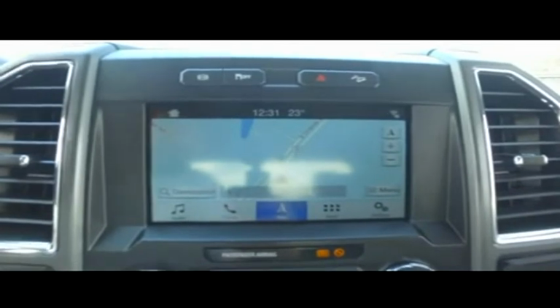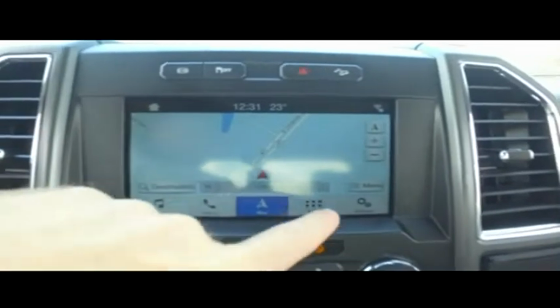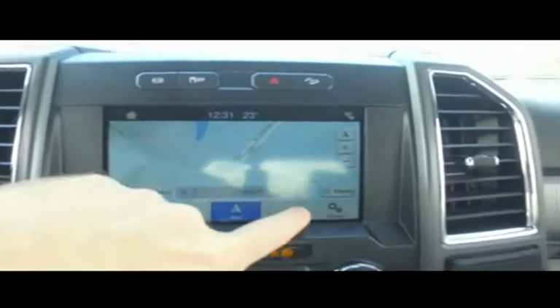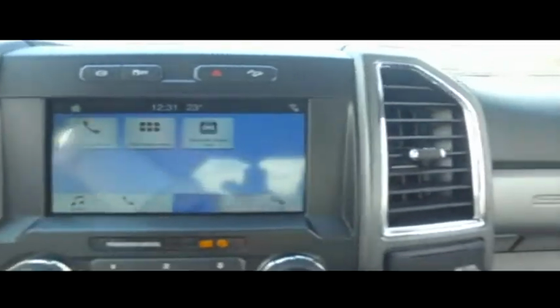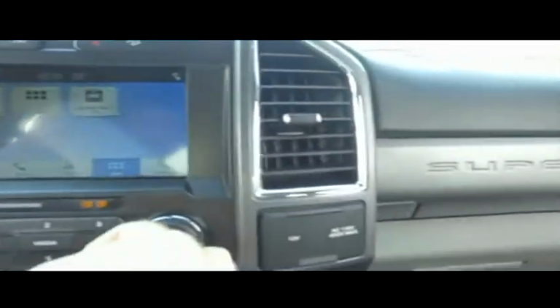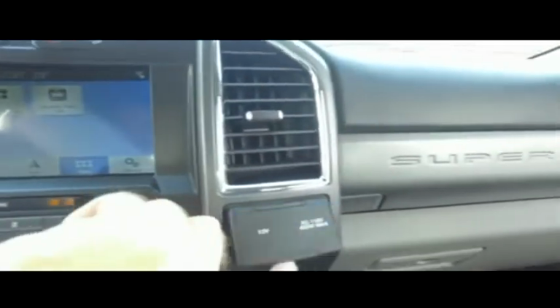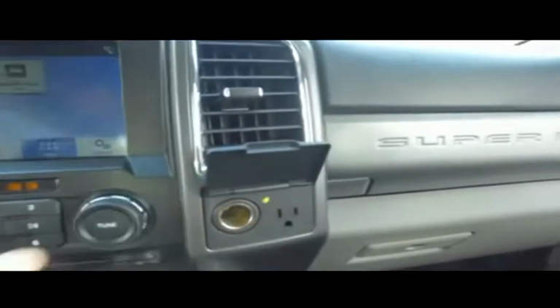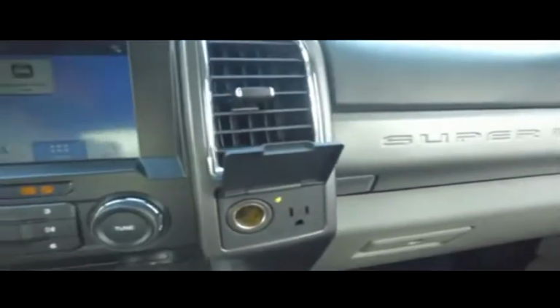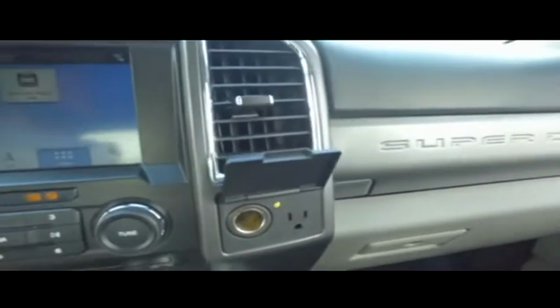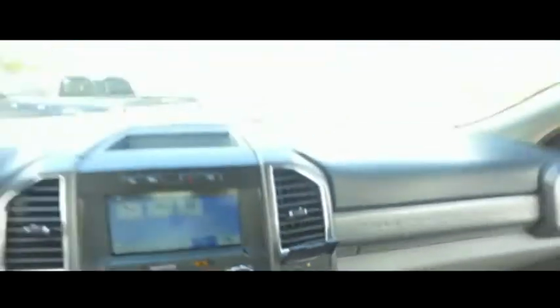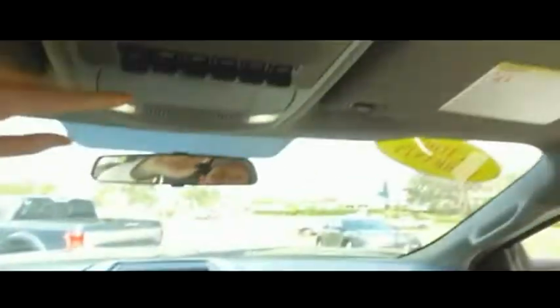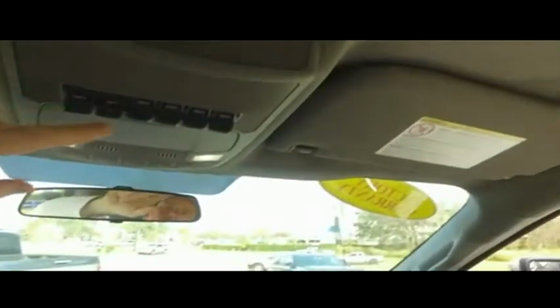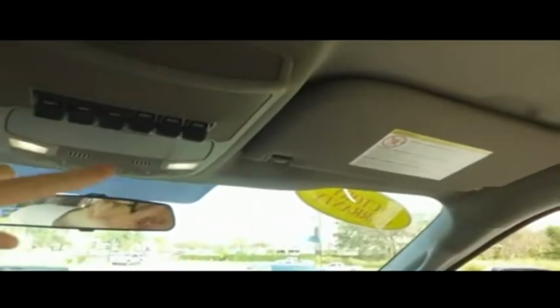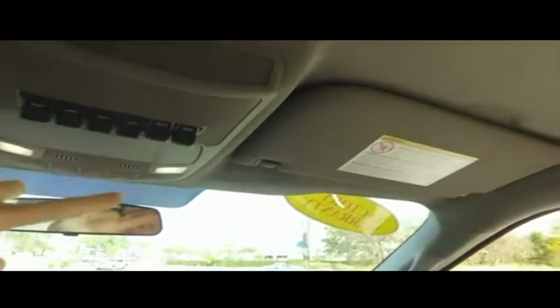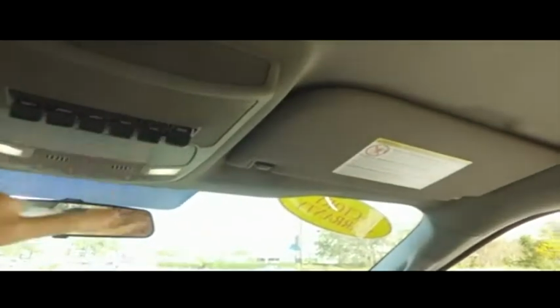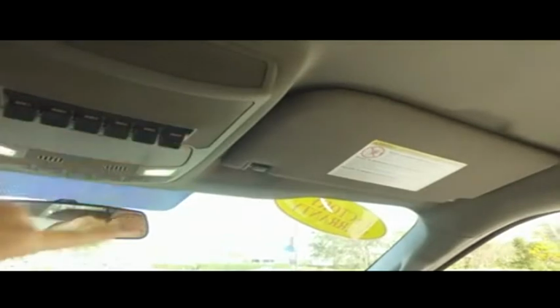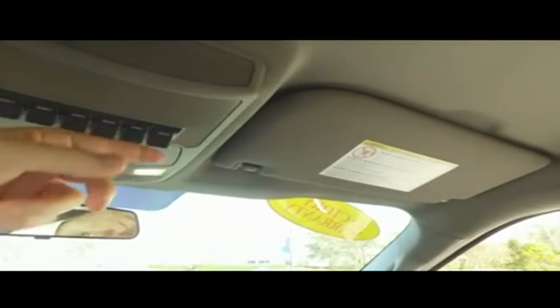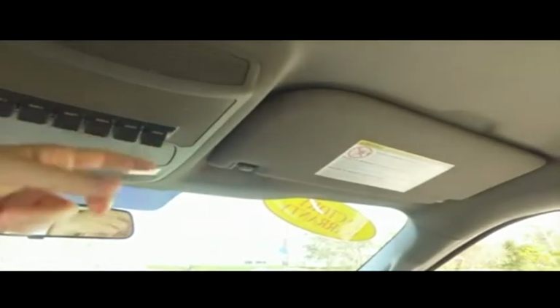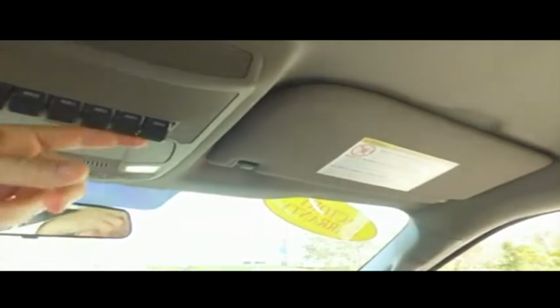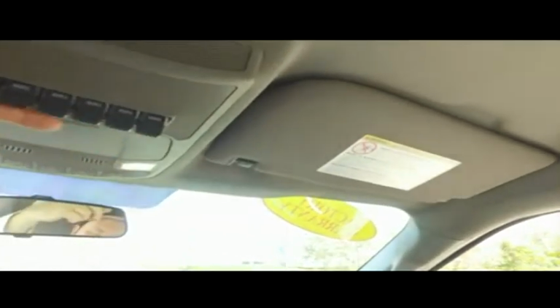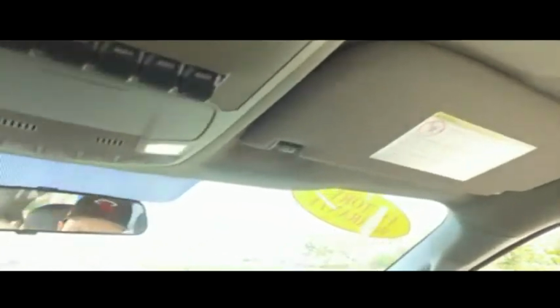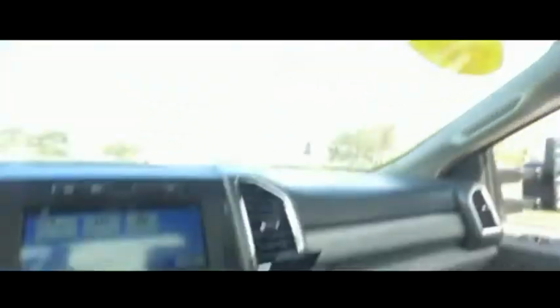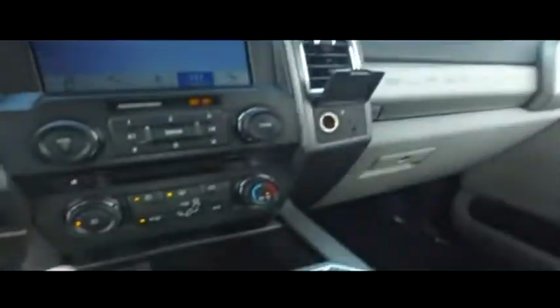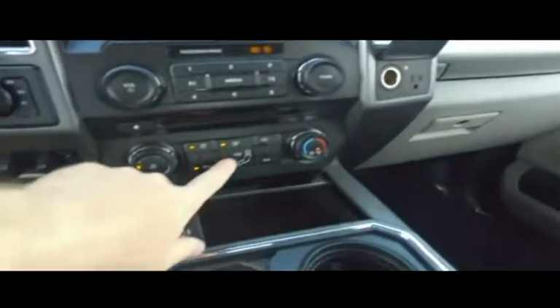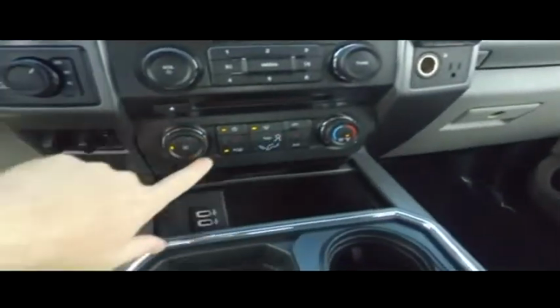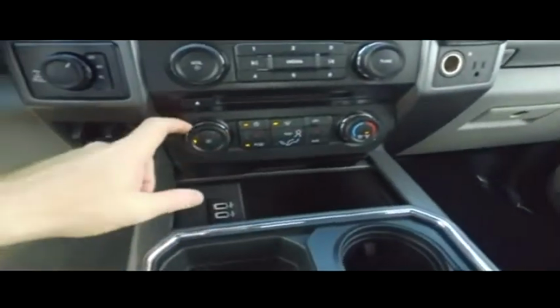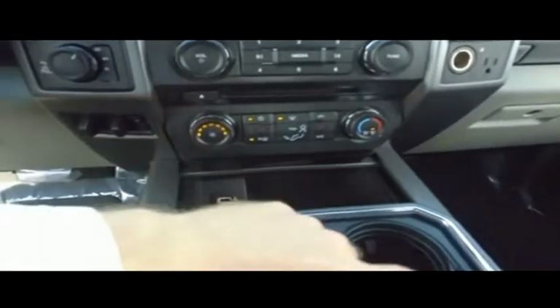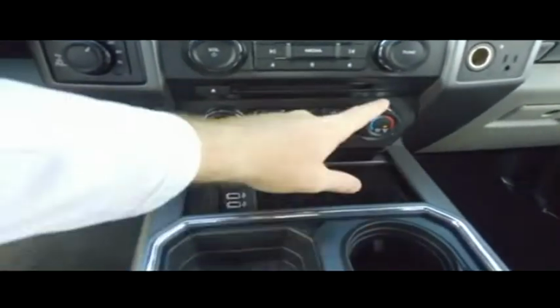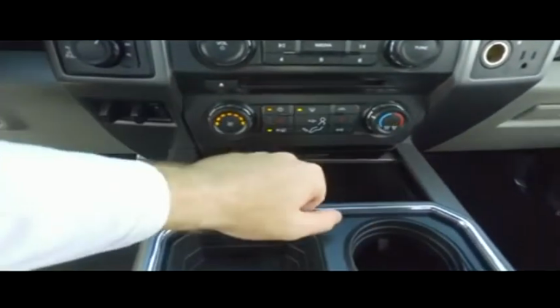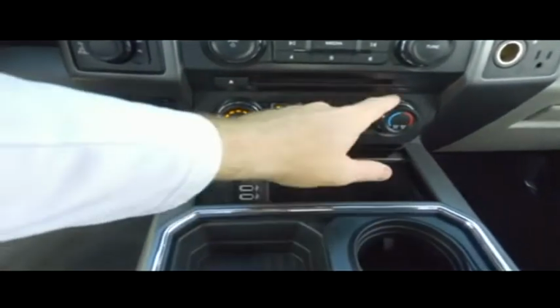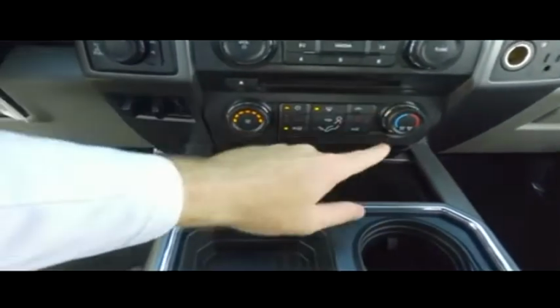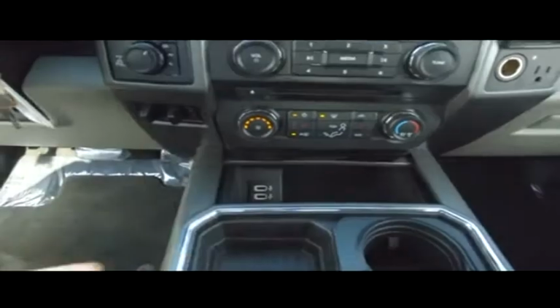Let's check out your LCD touchscreen navigation, CD, MP3, Bluetooth, slide-ready phone app center technology. You've got these auxiliary switches for anything your heart desires. Those are awesome.